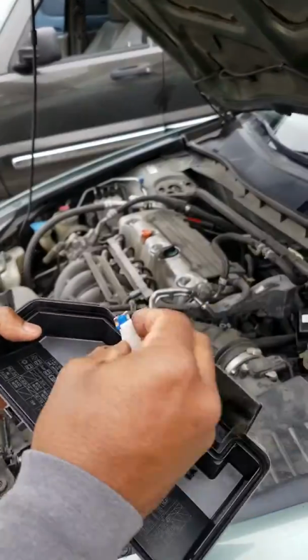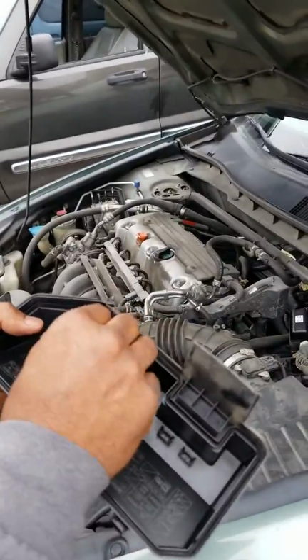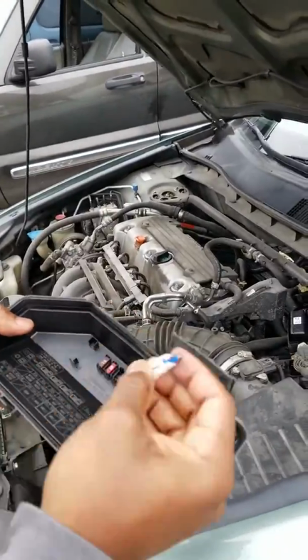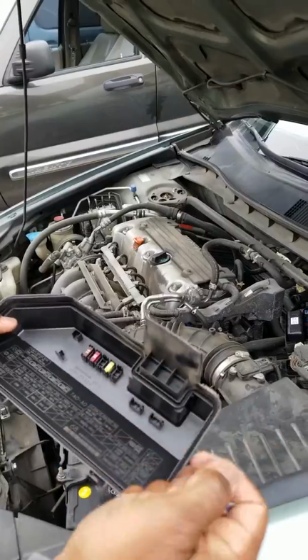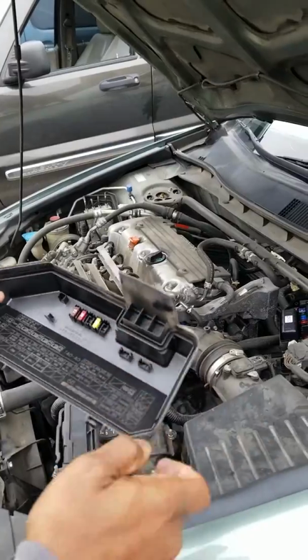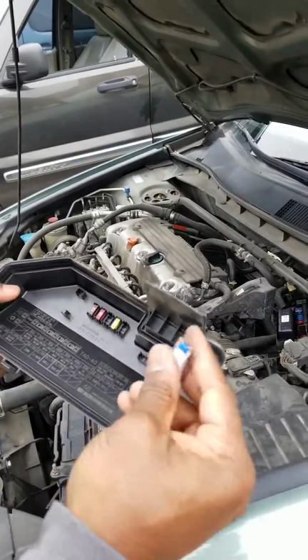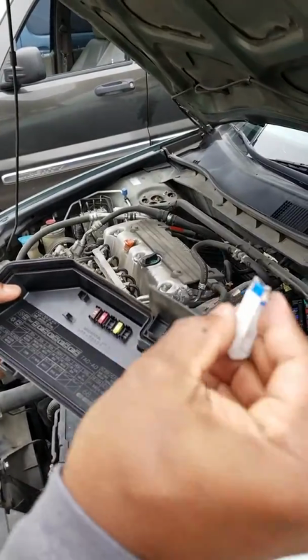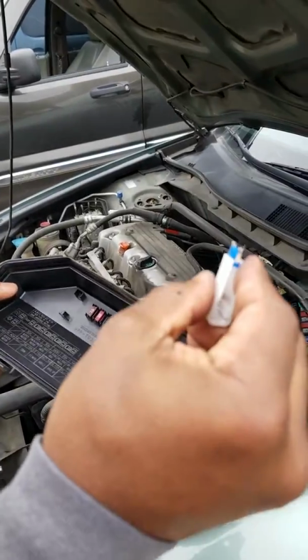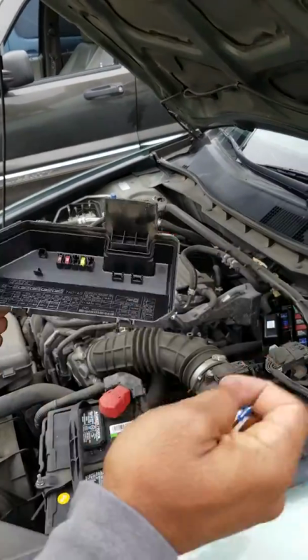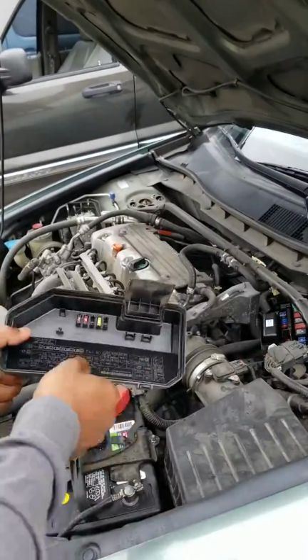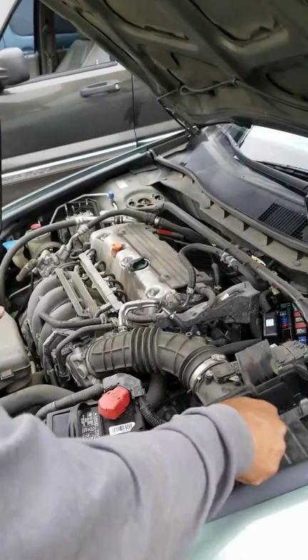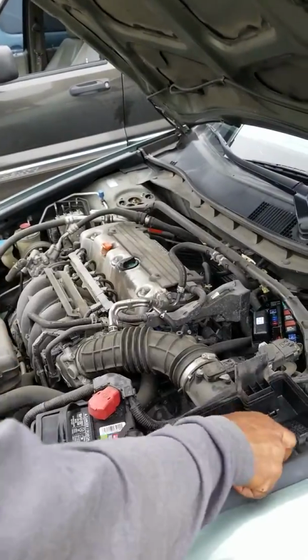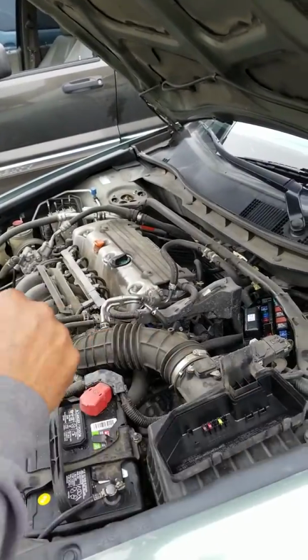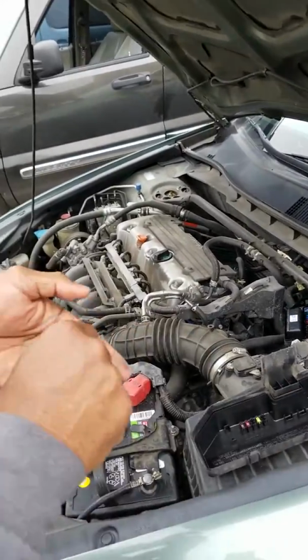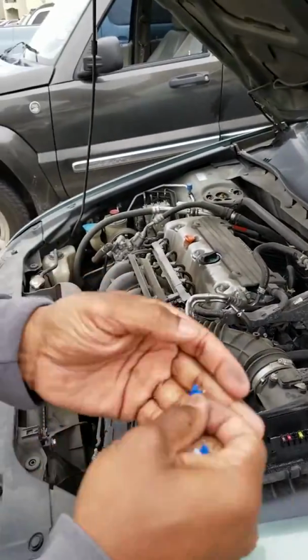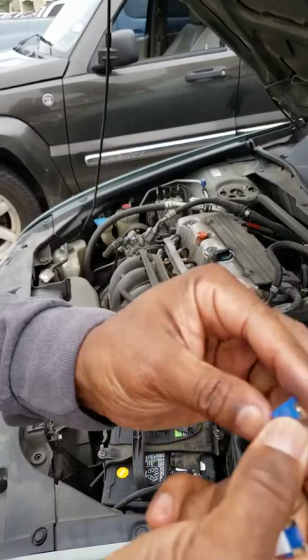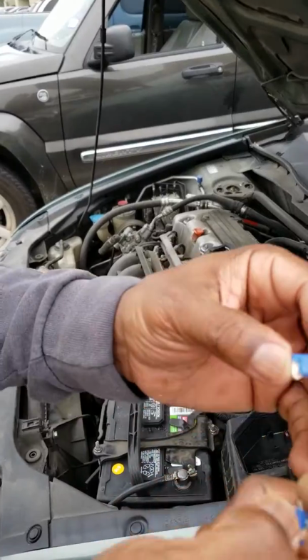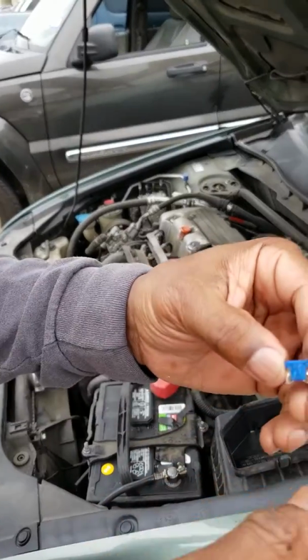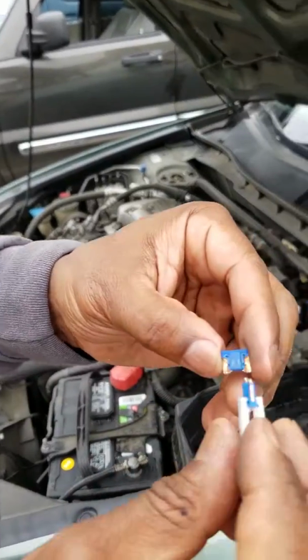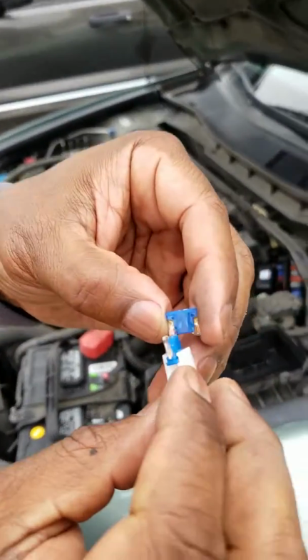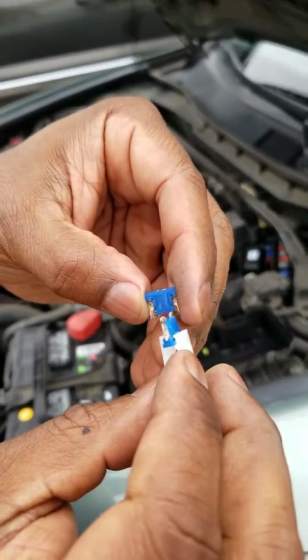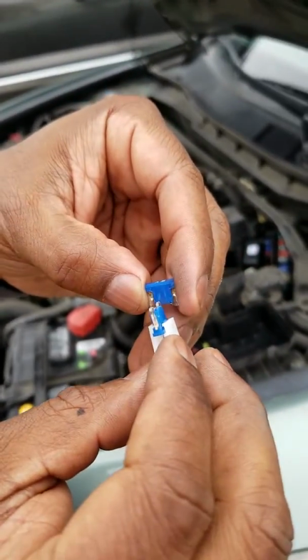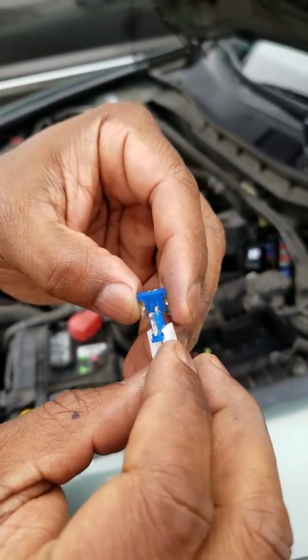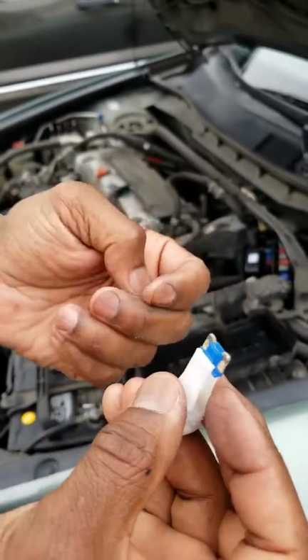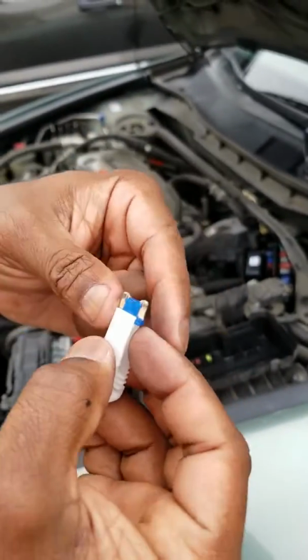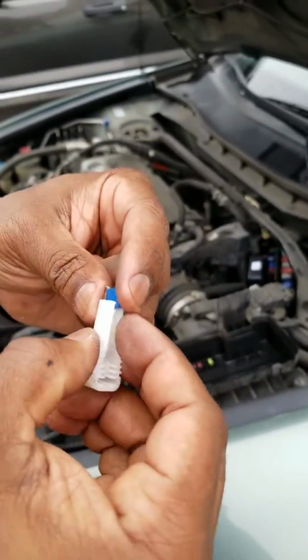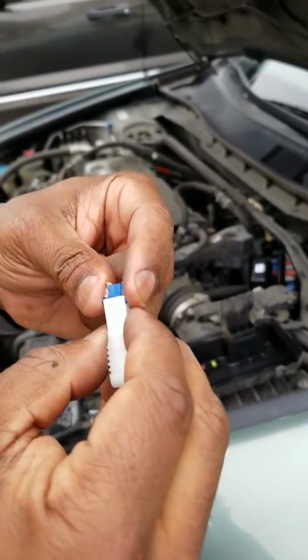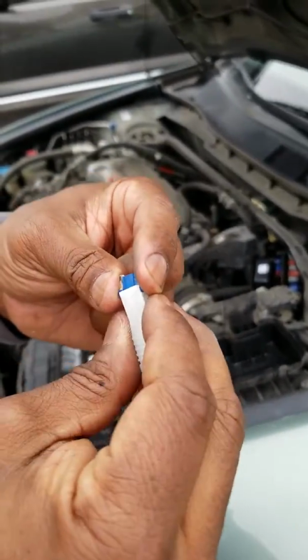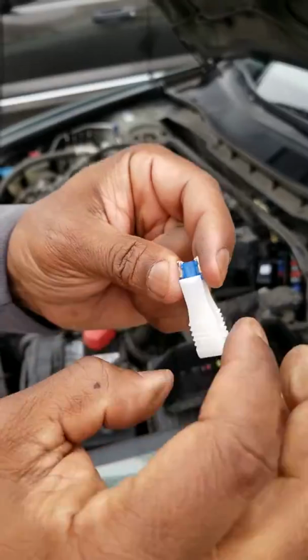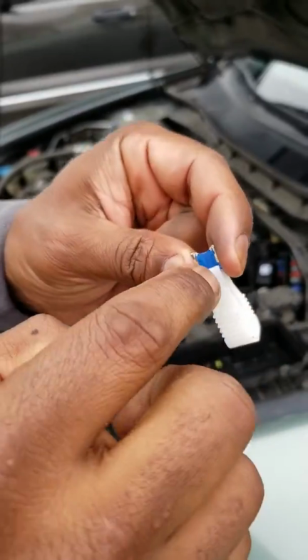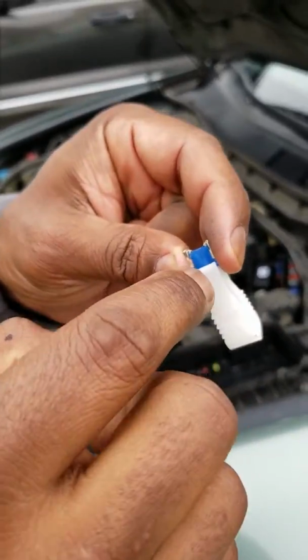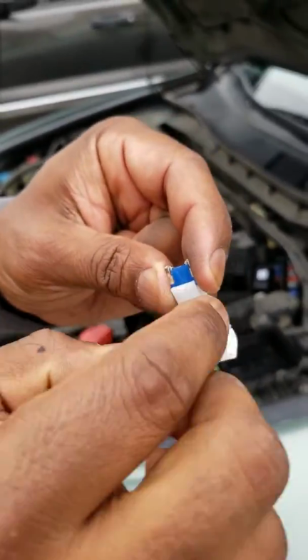I already got the 15 amp fuse. This is the one that was burnt — as you can see, it's broken in the middle. And then this is the newer one; as you can see, it's got the U-shape.